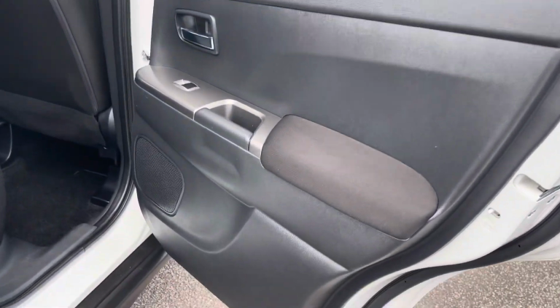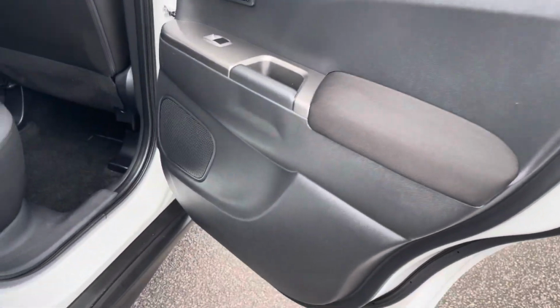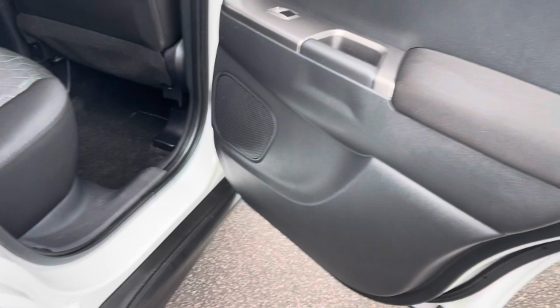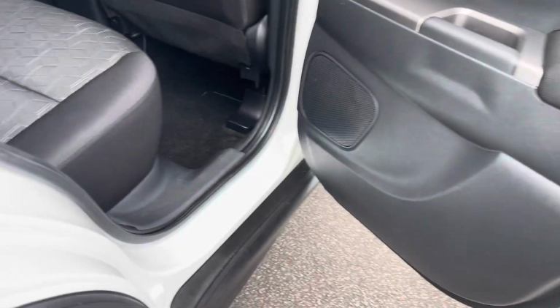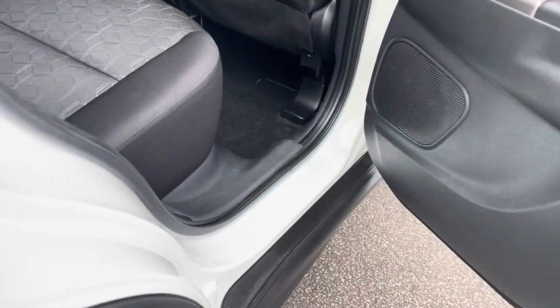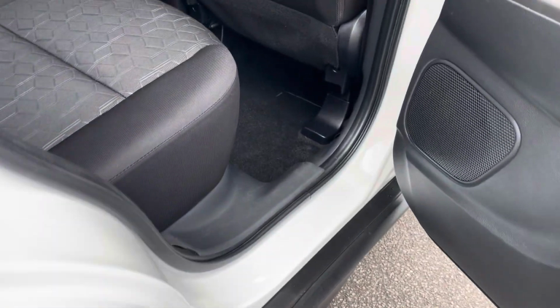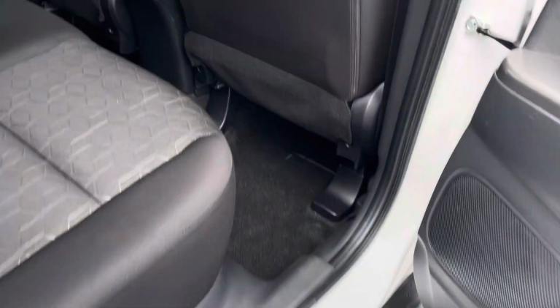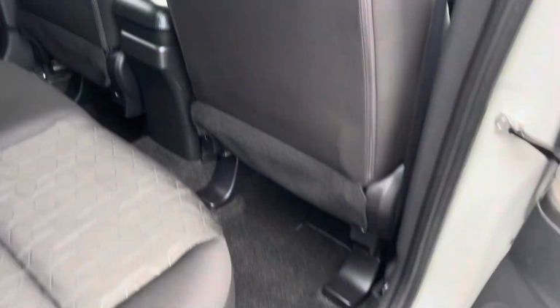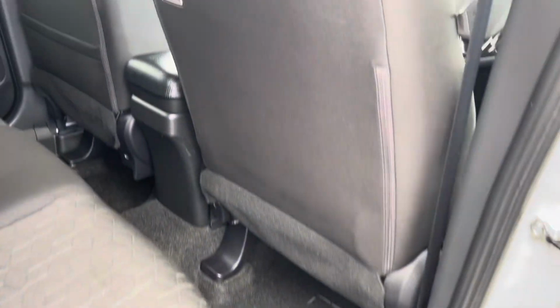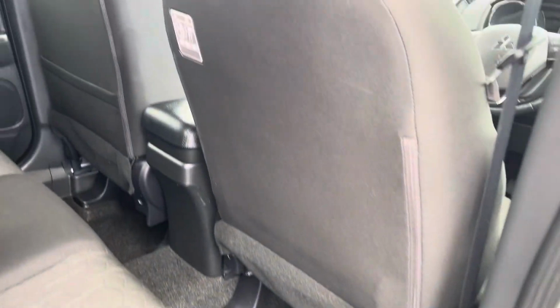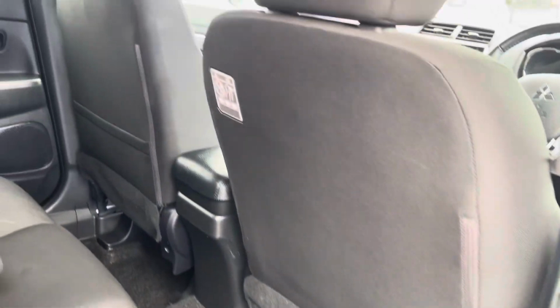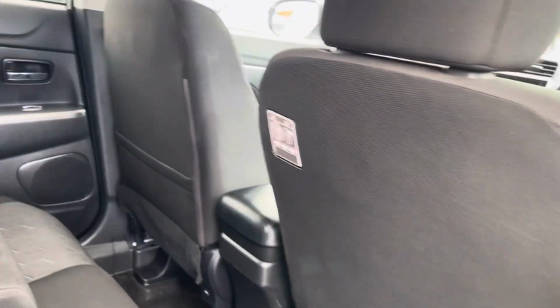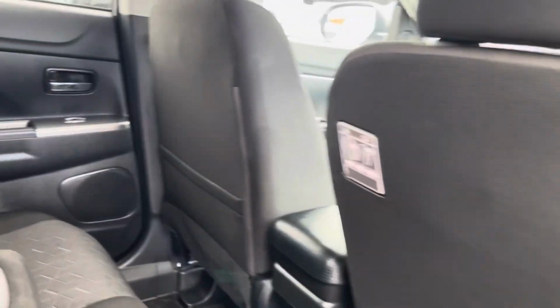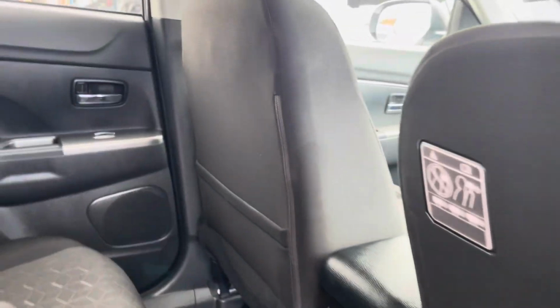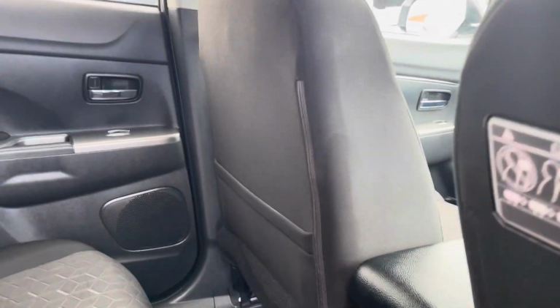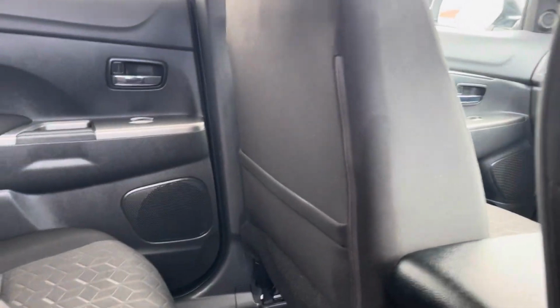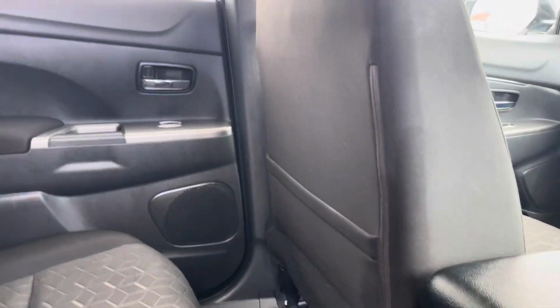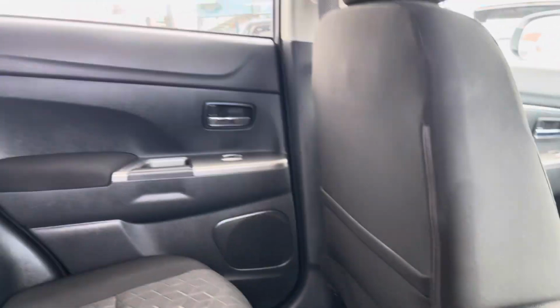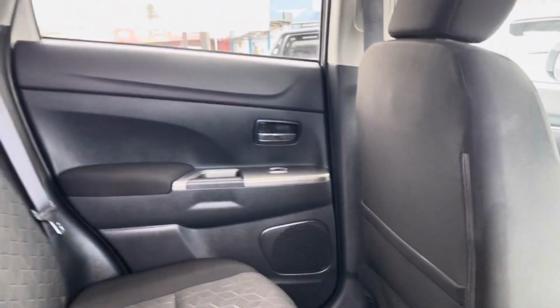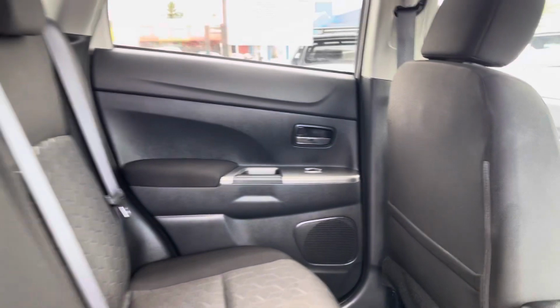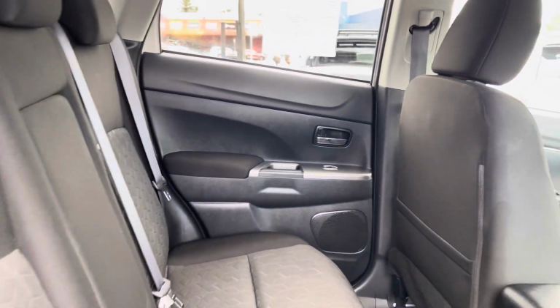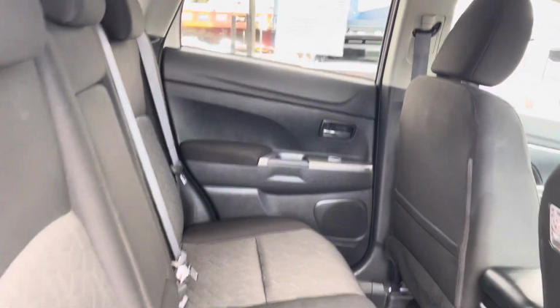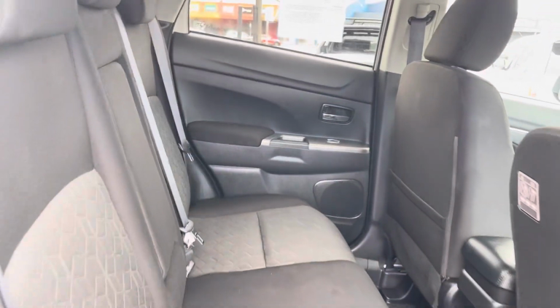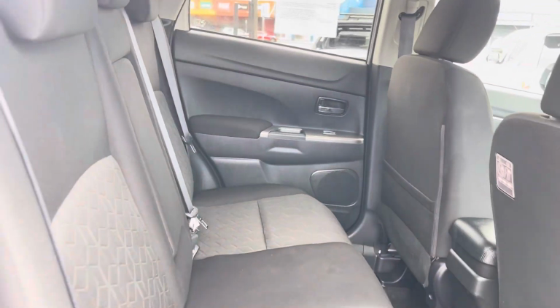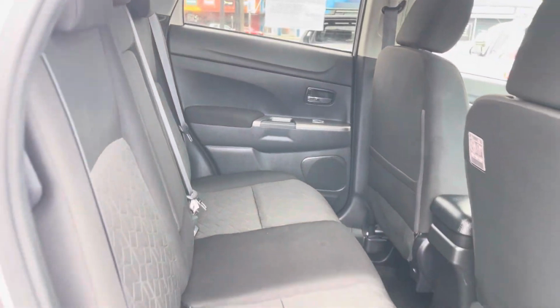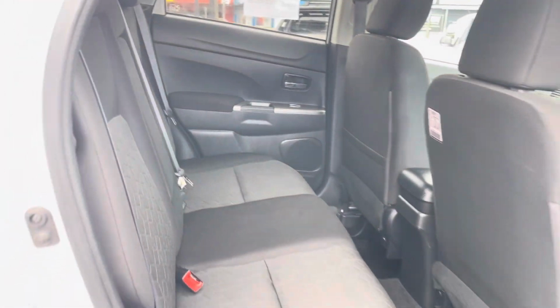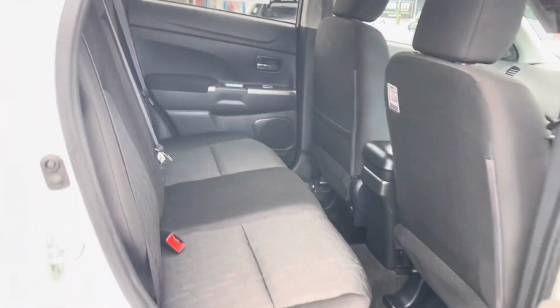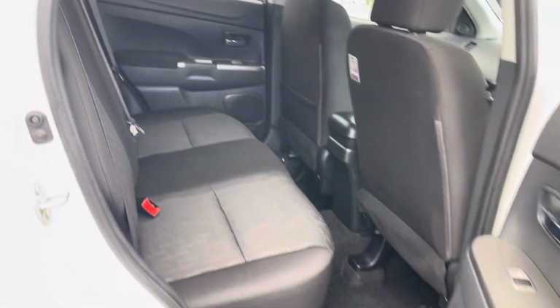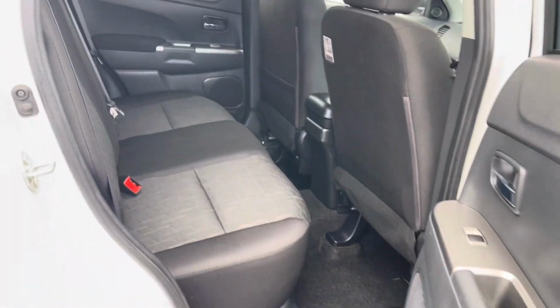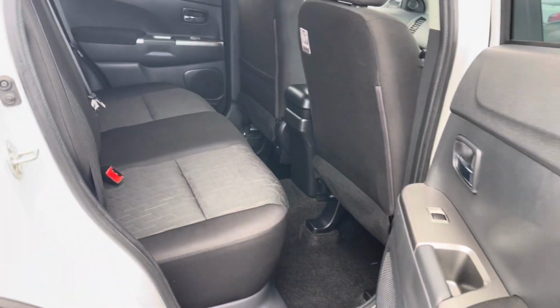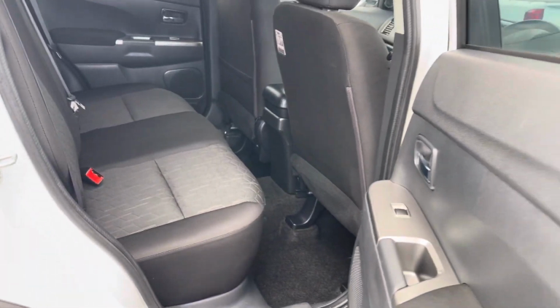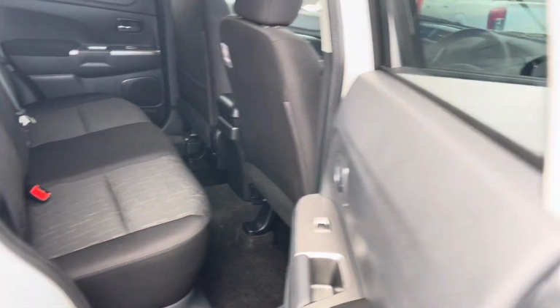Having a look in the rear side door as well — checking the trim, down onto the kick panel, up onto the back of the seat, and across through the back row seats. Fantastic.